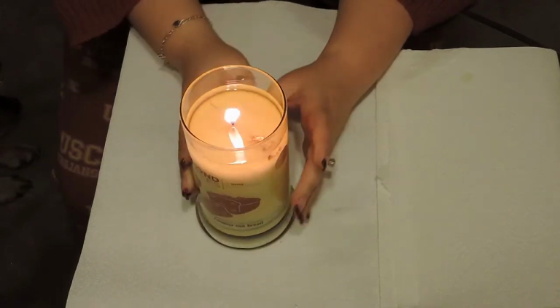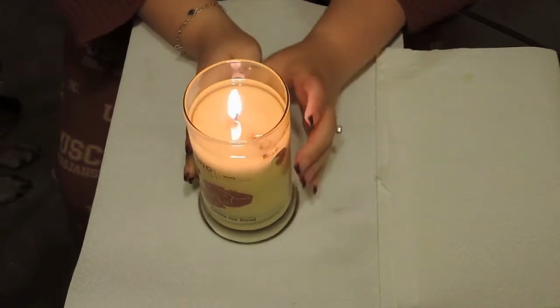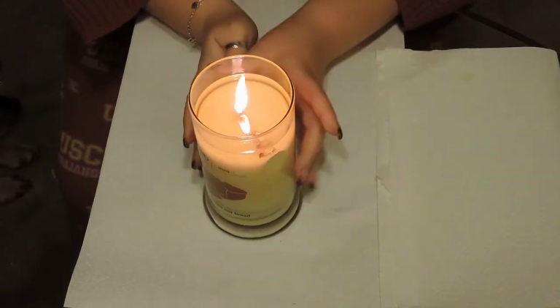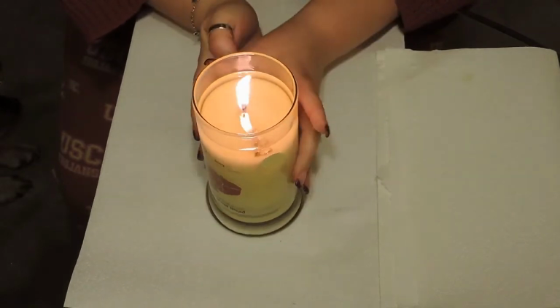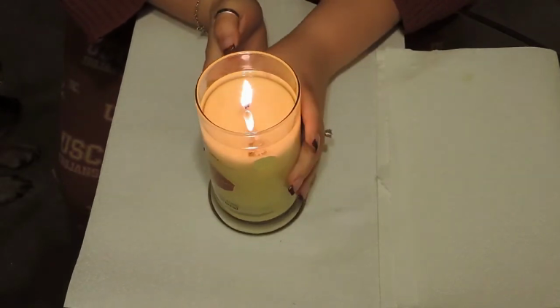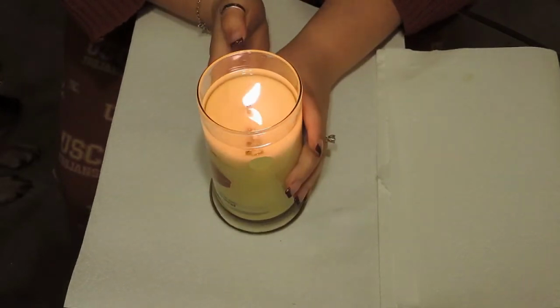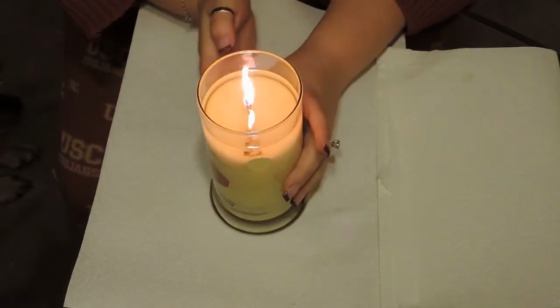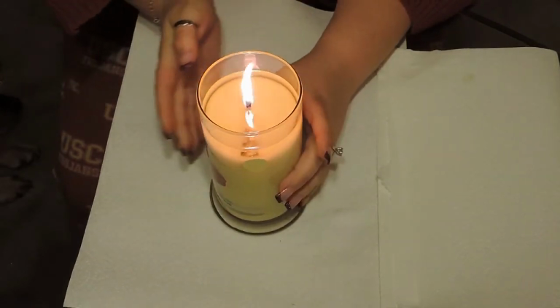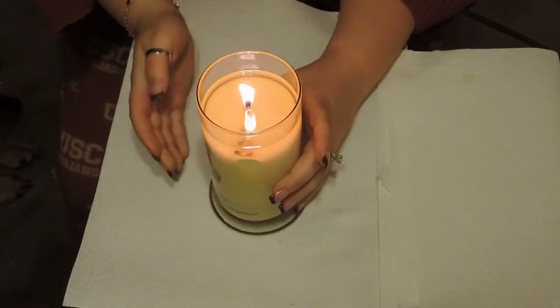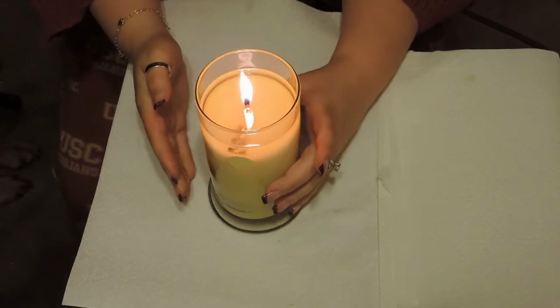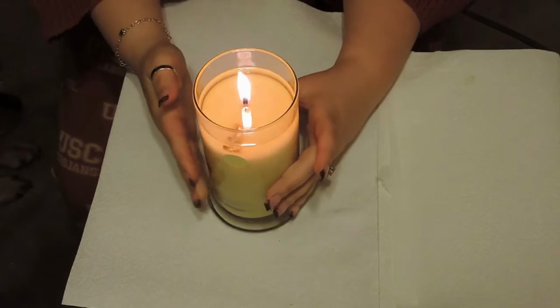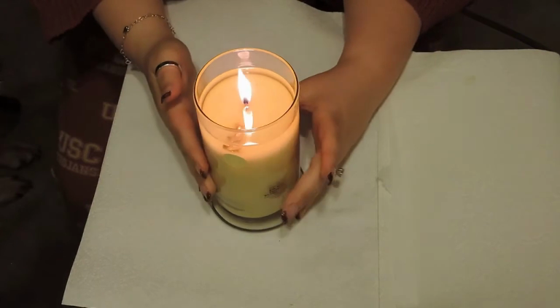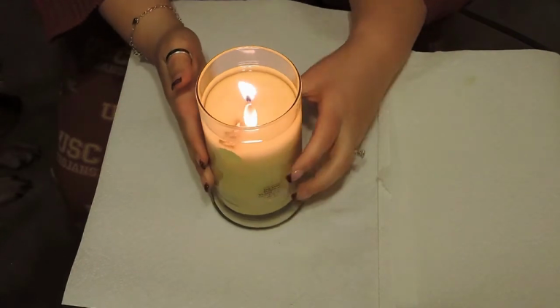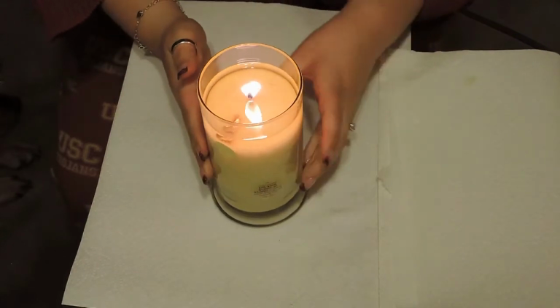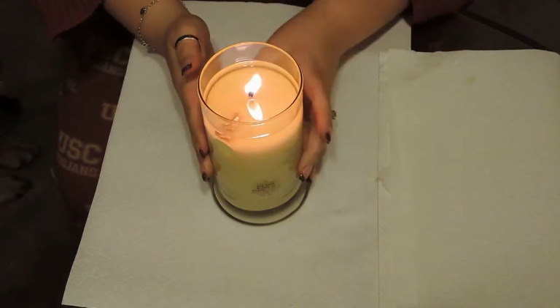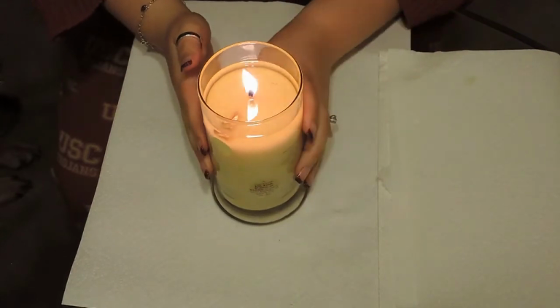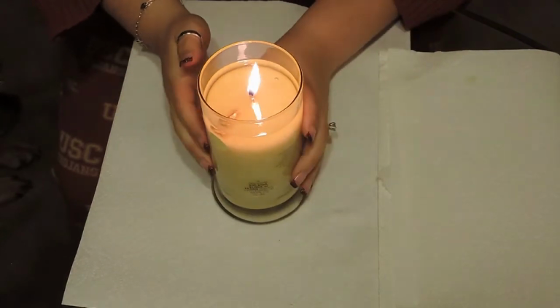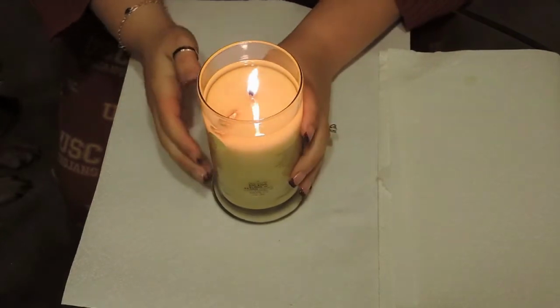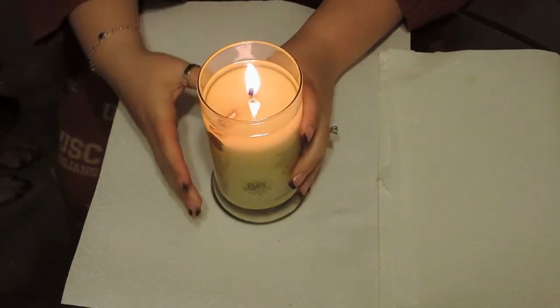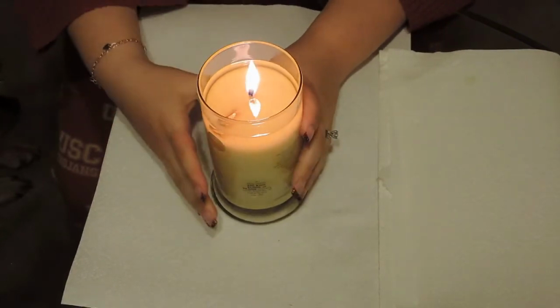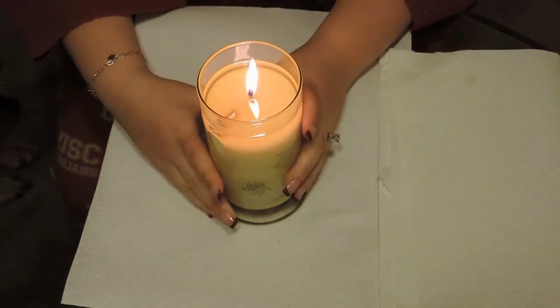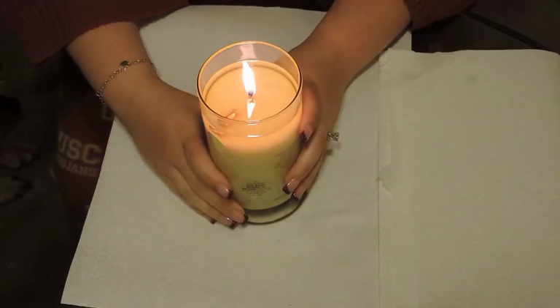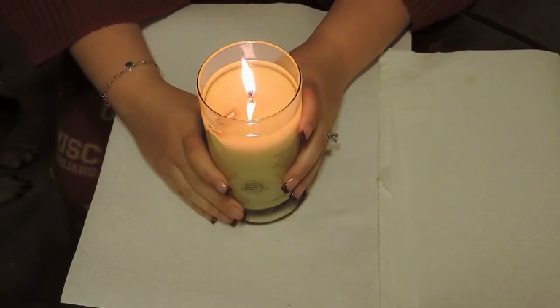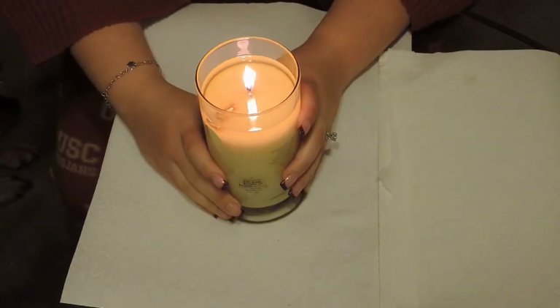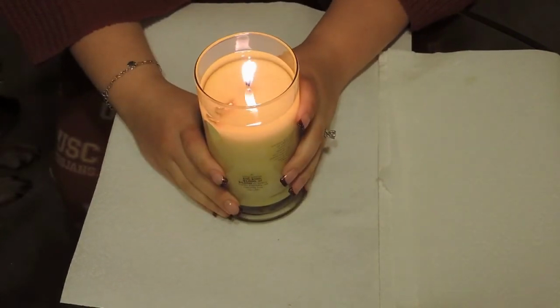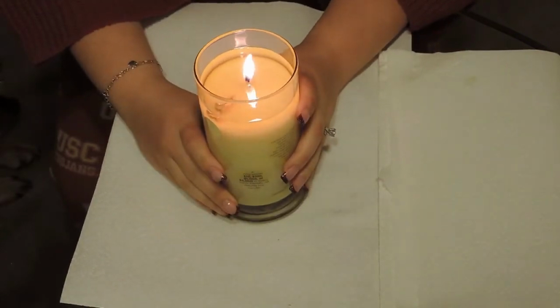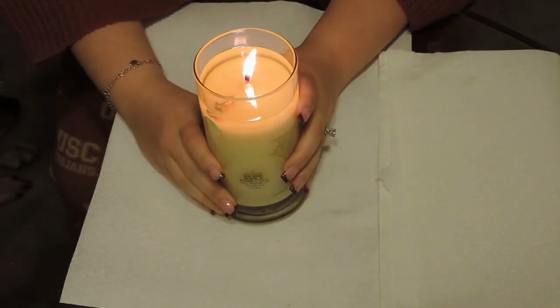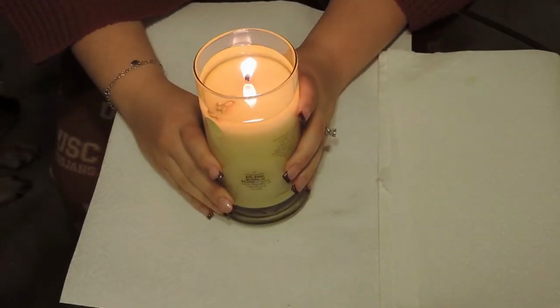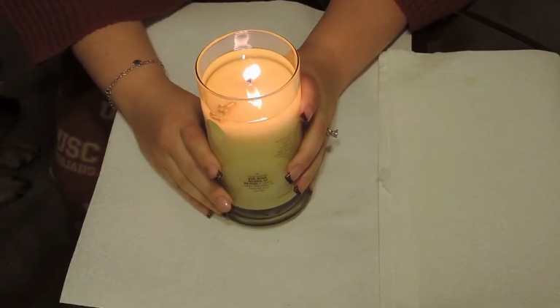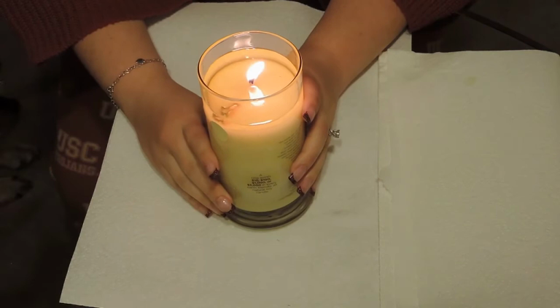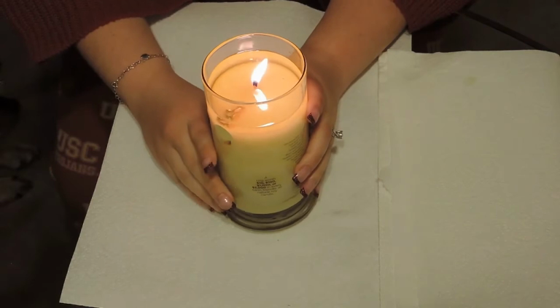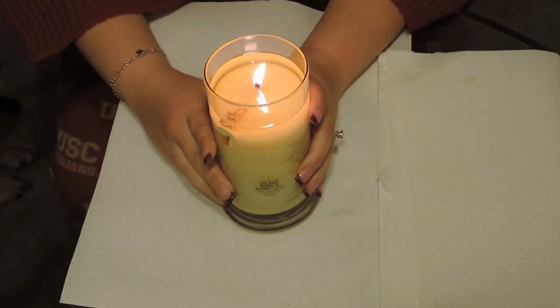Our first one was the apple slice and it took about four hours of burn time to actually get to the ring. This one has been burning for about two hours.